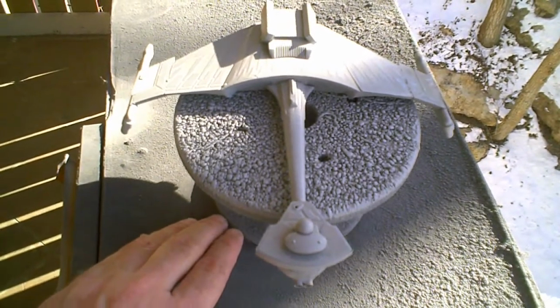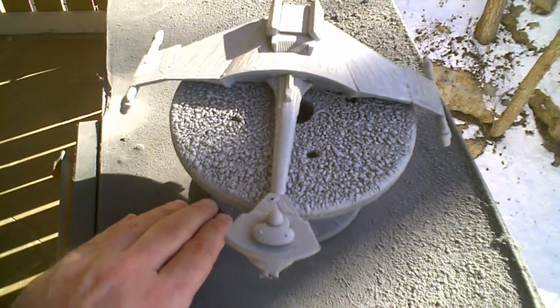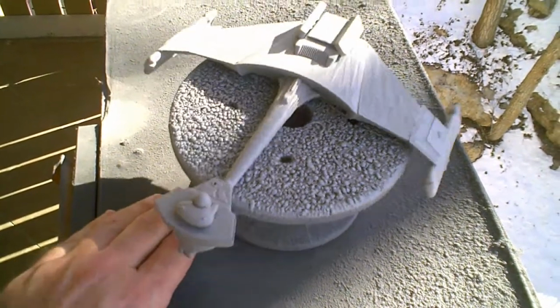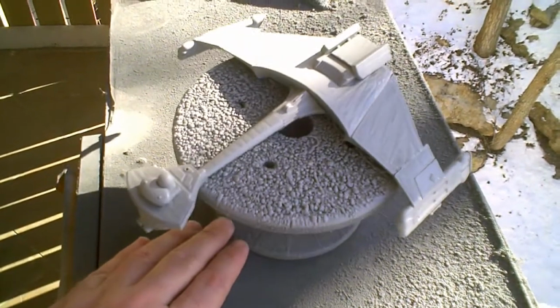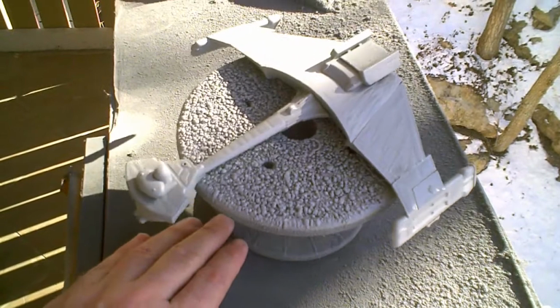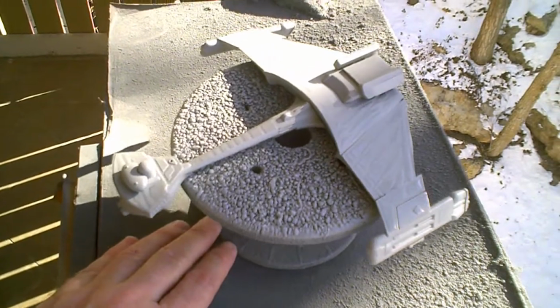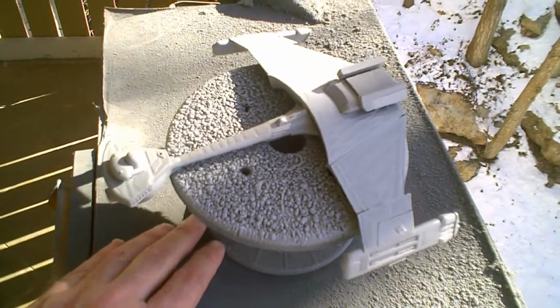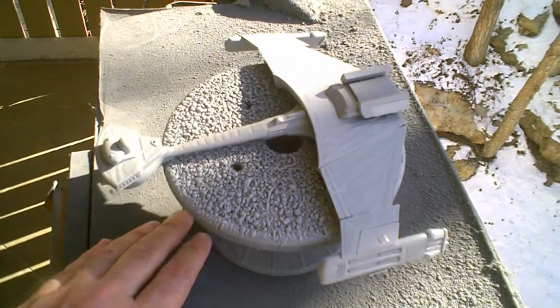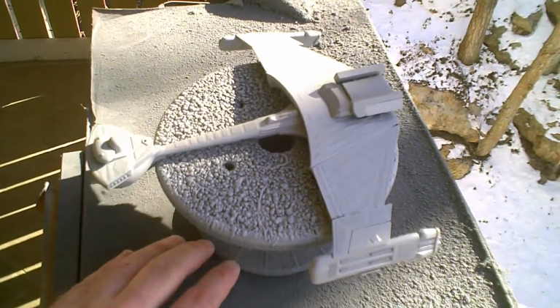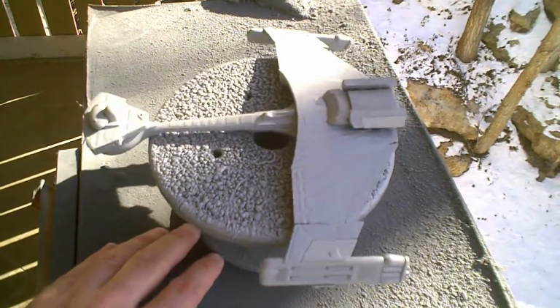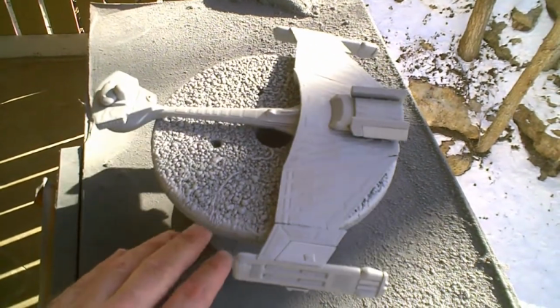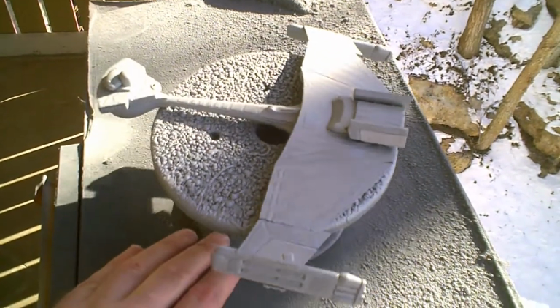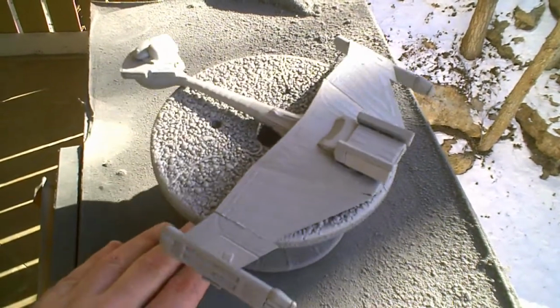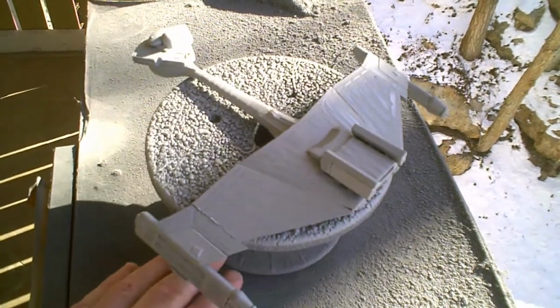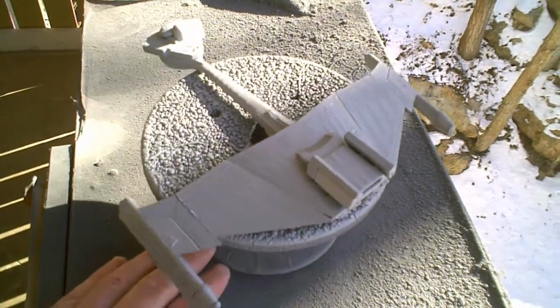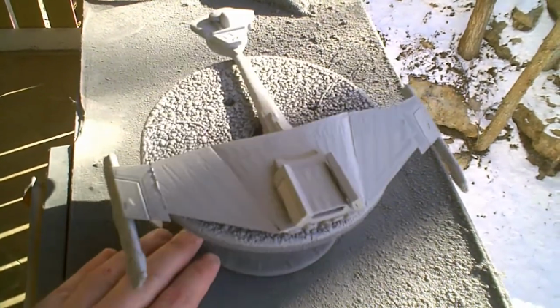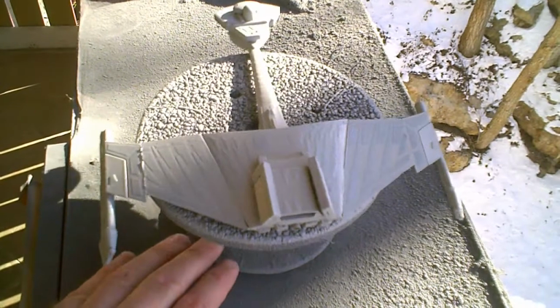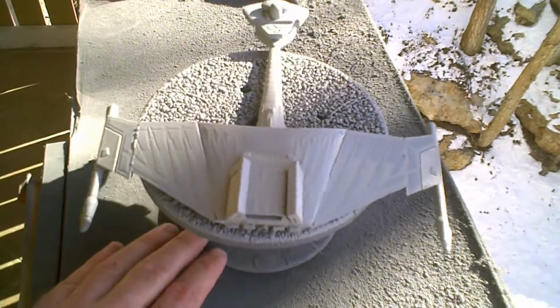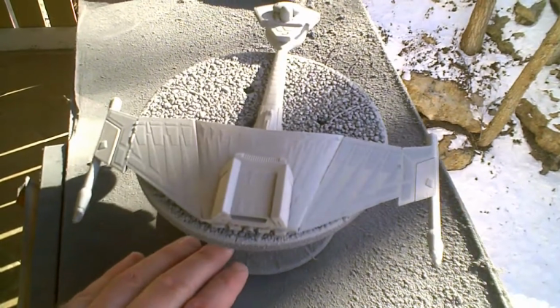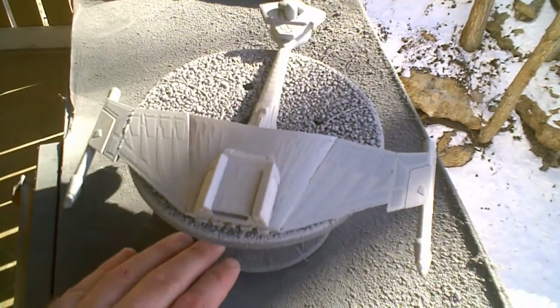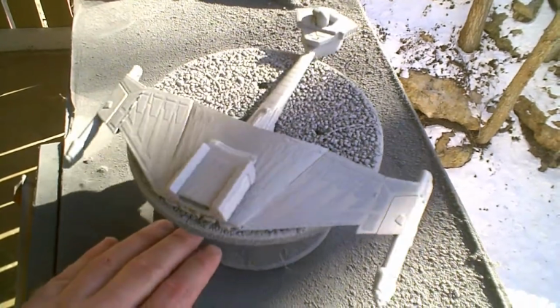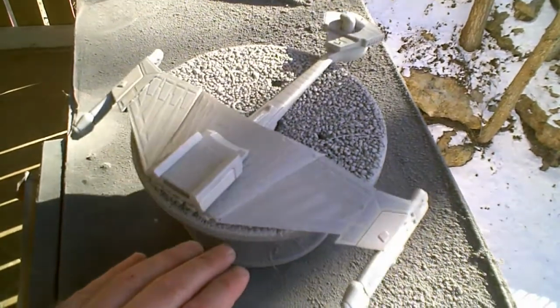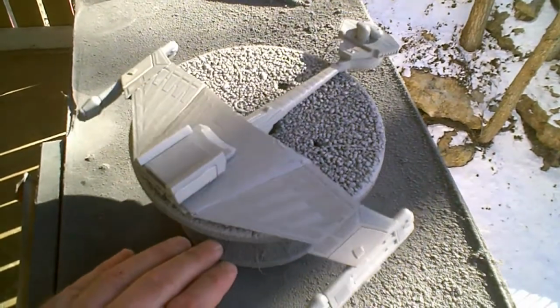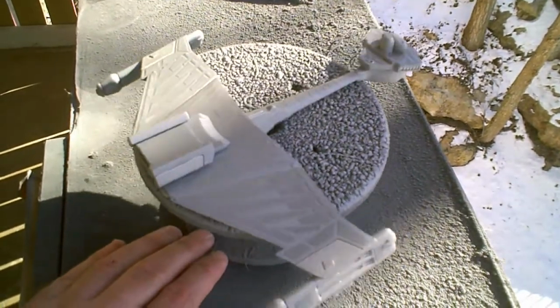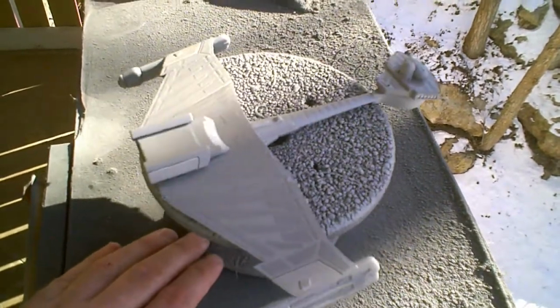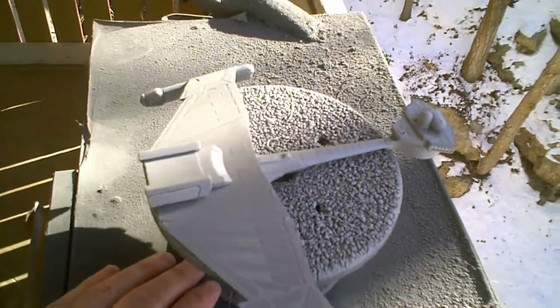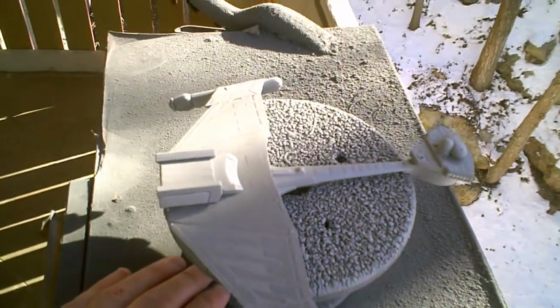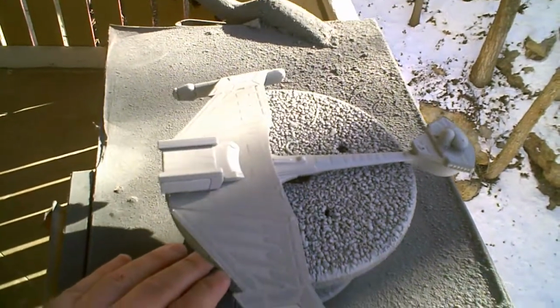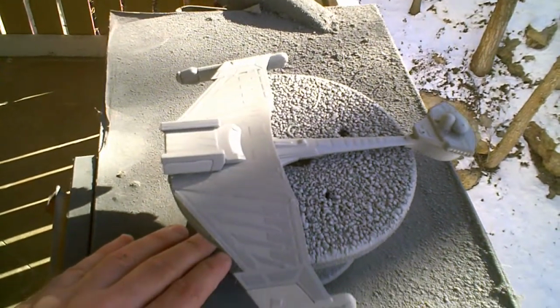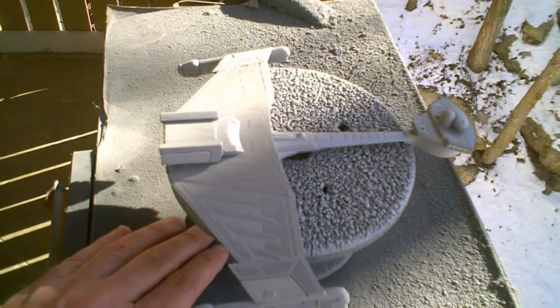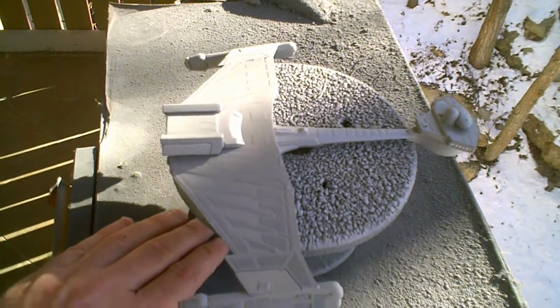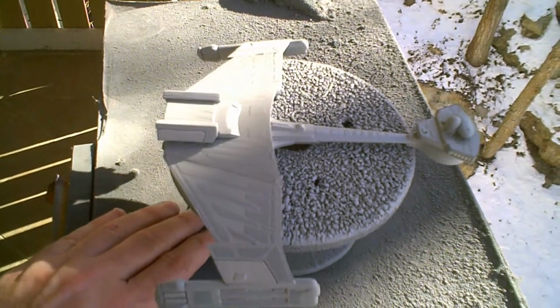Nothing too special this time around — just your basic primer coat. Got it all covered in nice gray paint. As you can see, the armor does stand out fairly well.